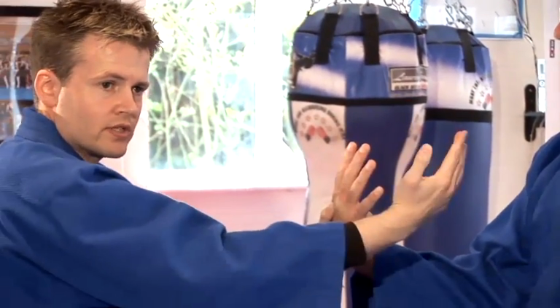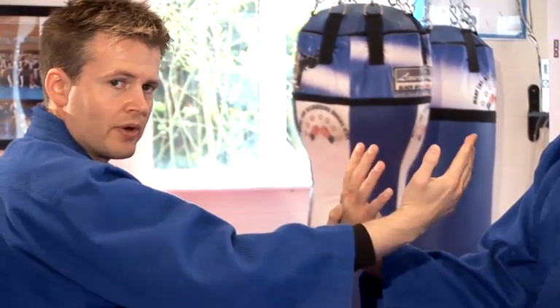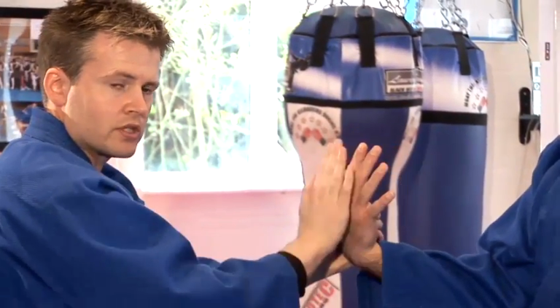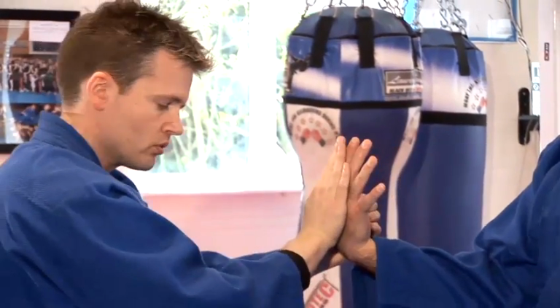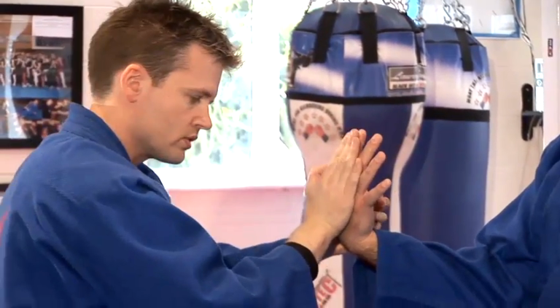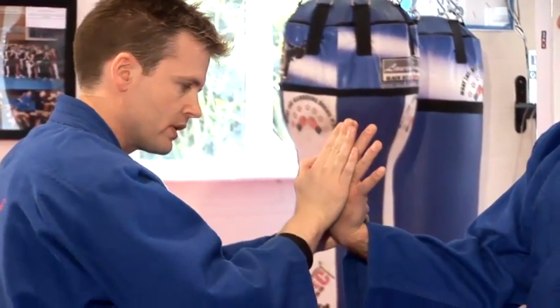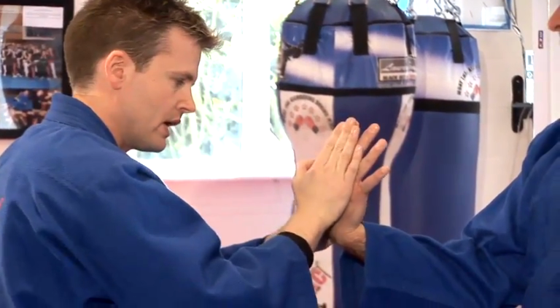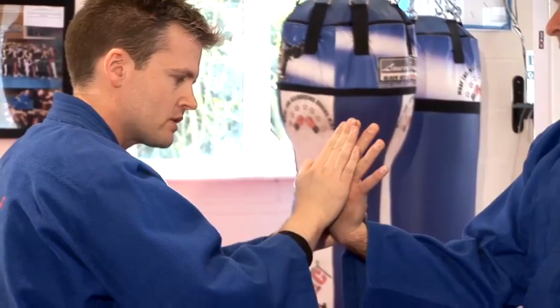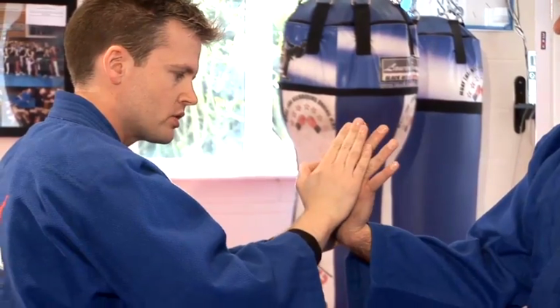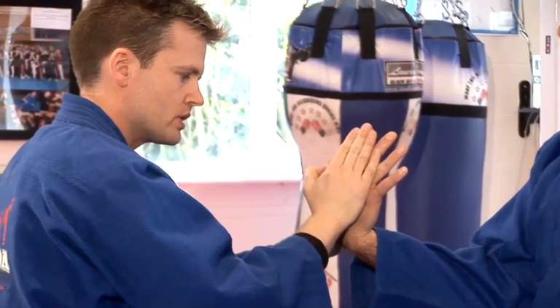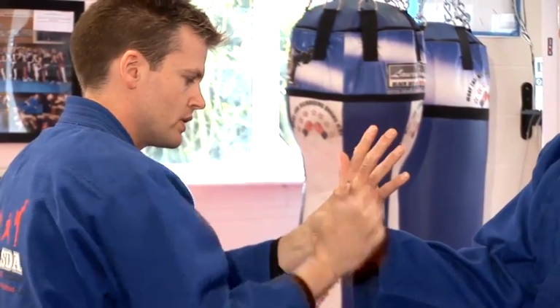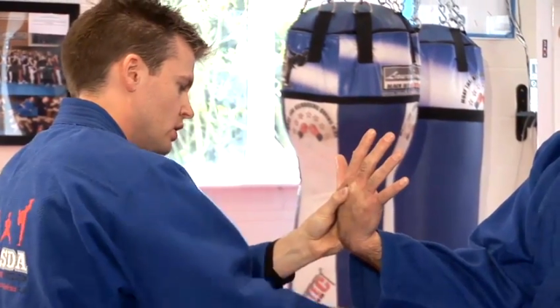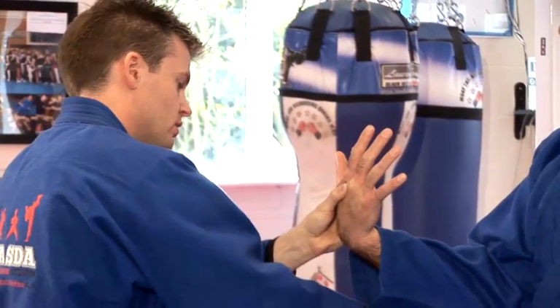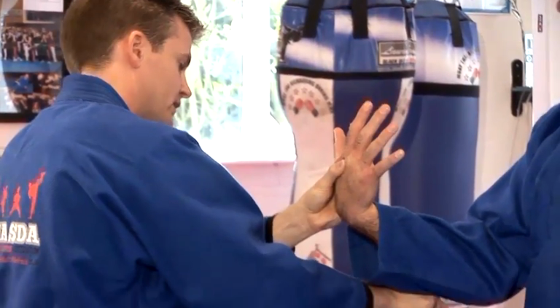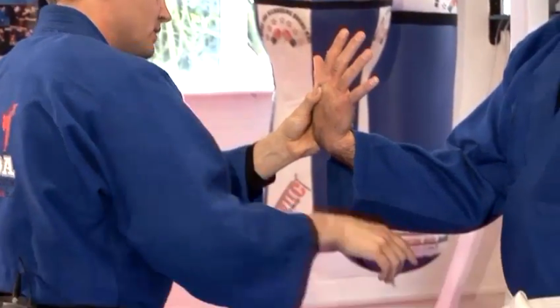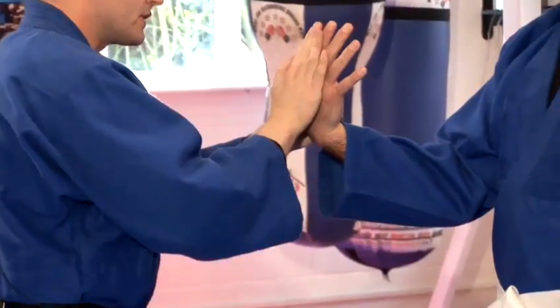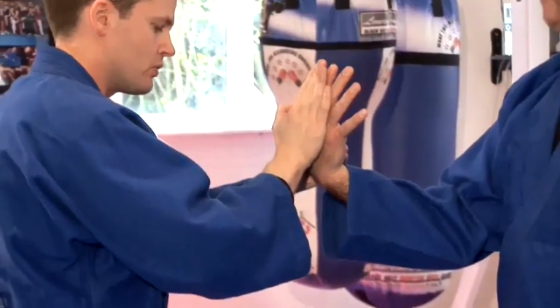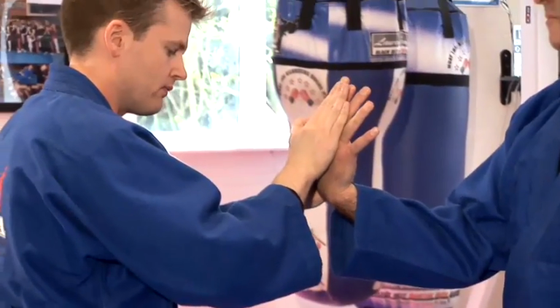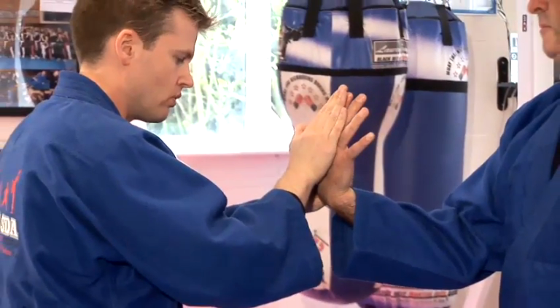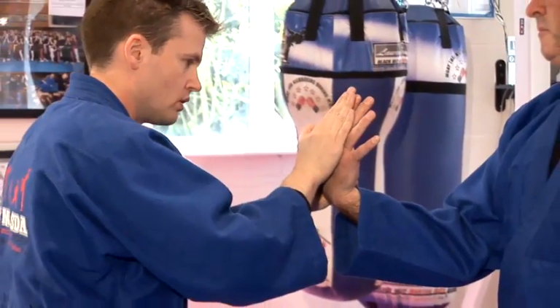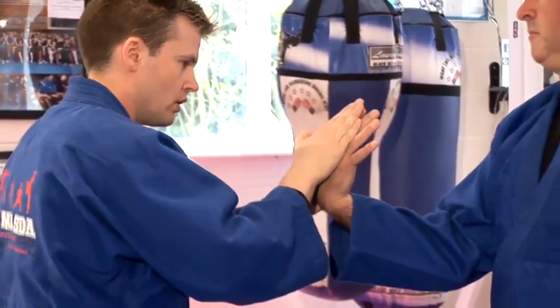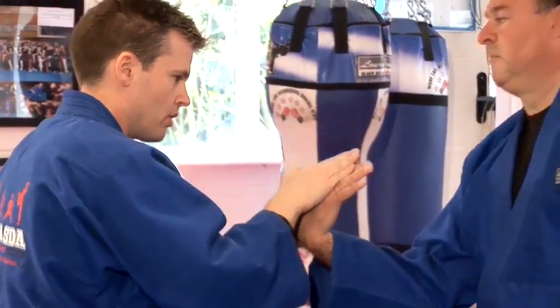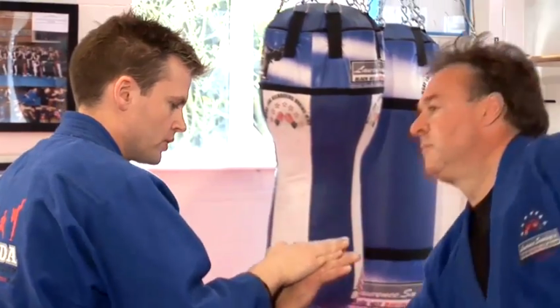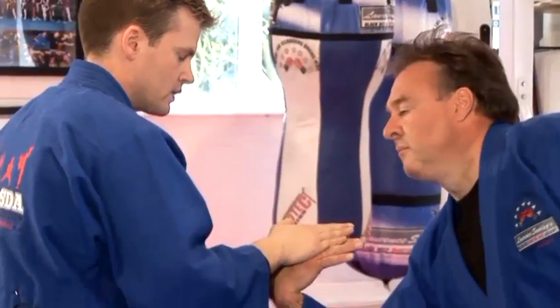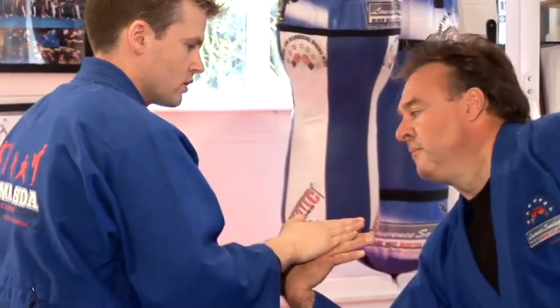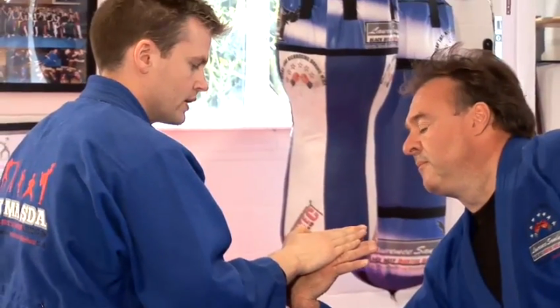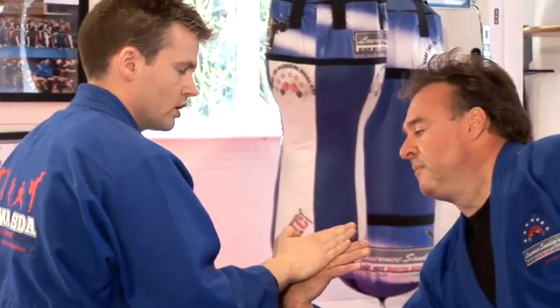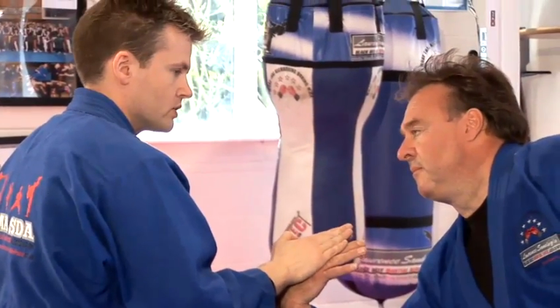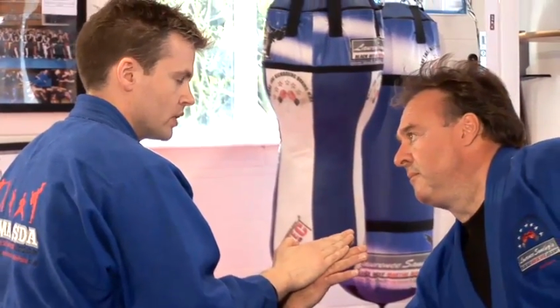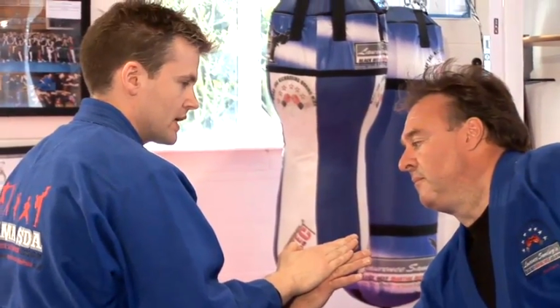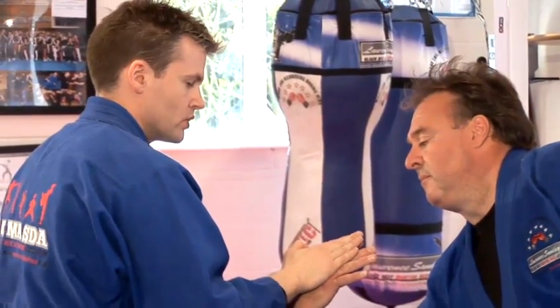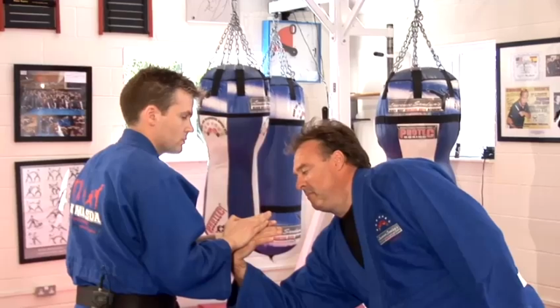With his arm out, it's more daunting for him. As I twist his wrist, I direct the energy of his elbow to the floor, lower my body weight slightly, and I'm into a standing wrist lock.